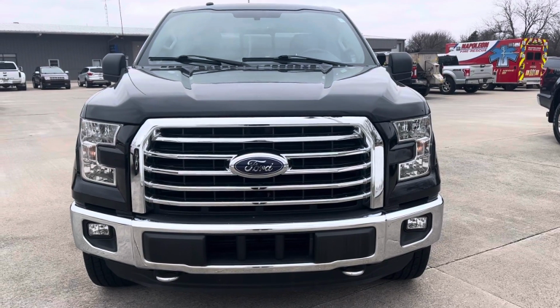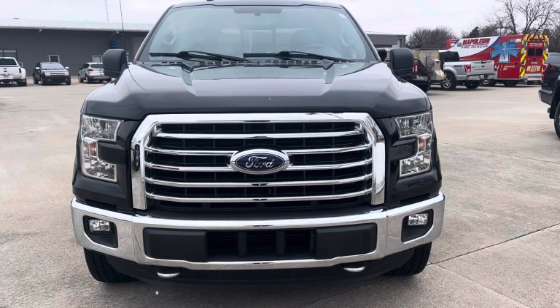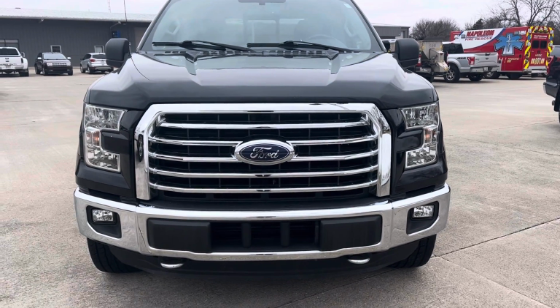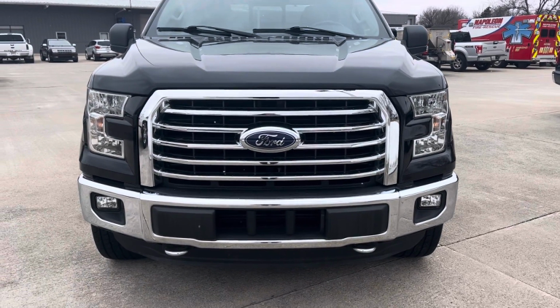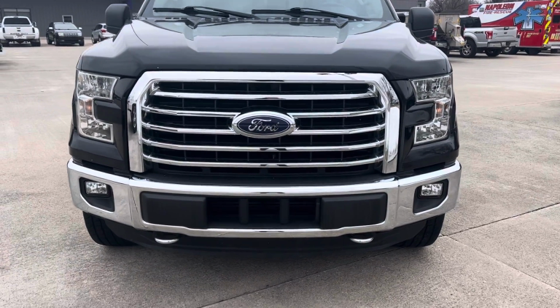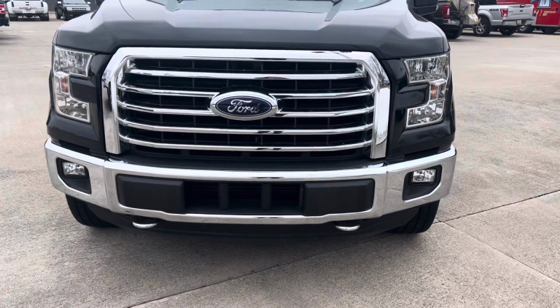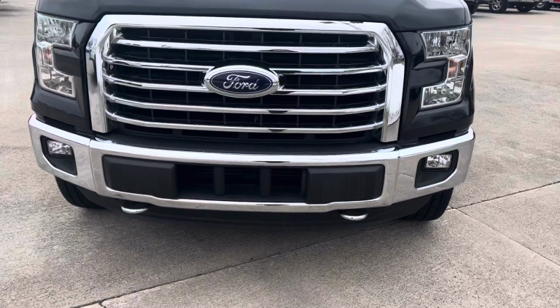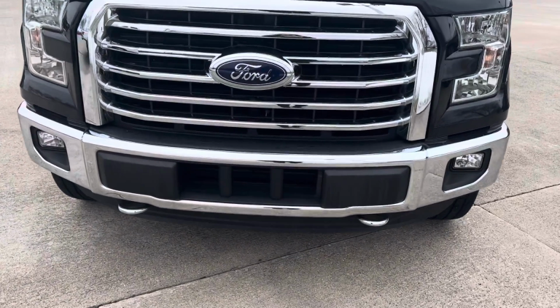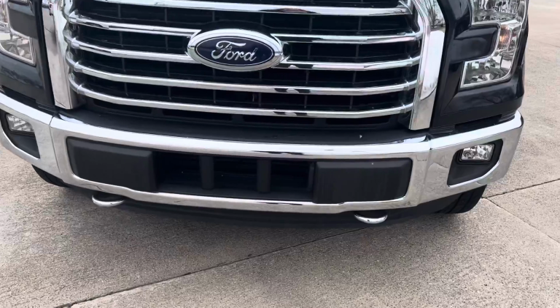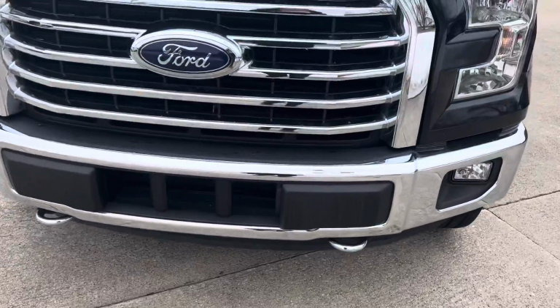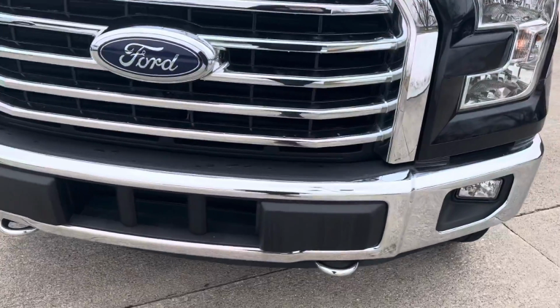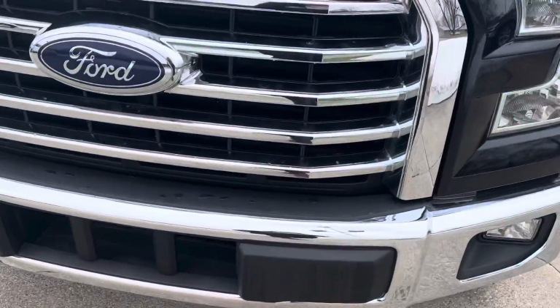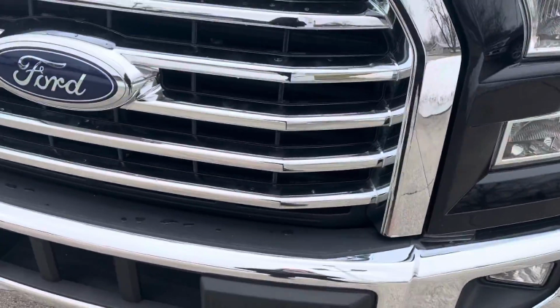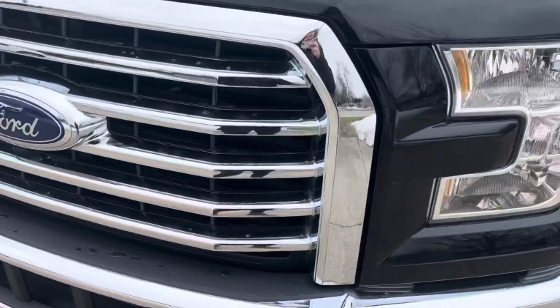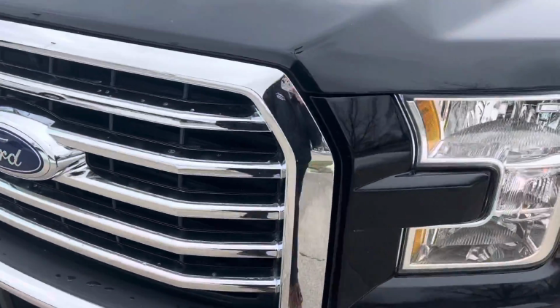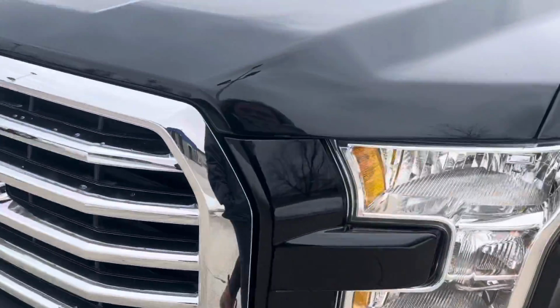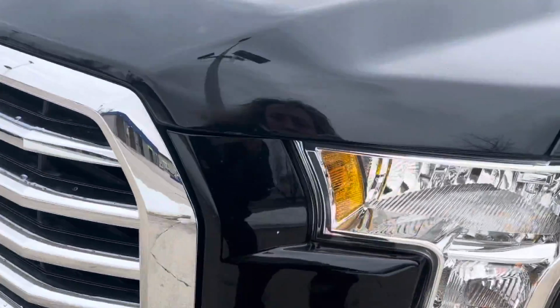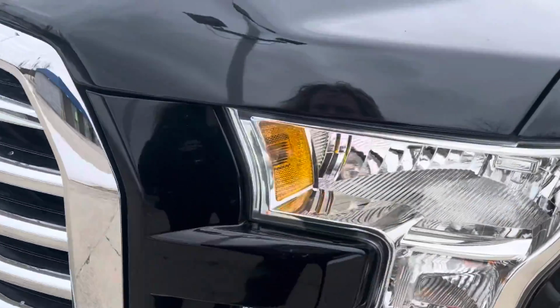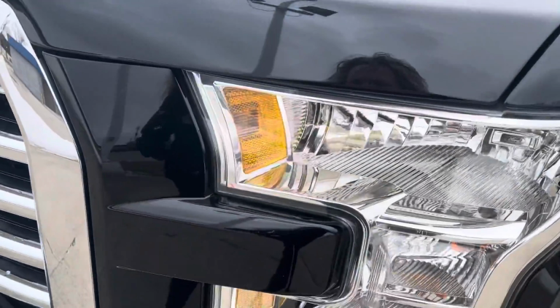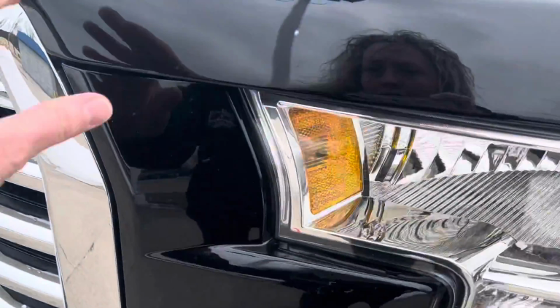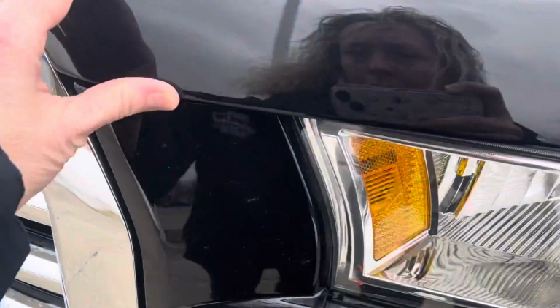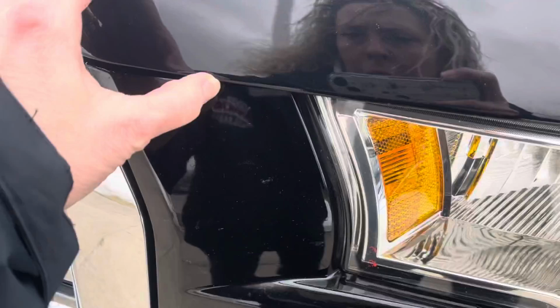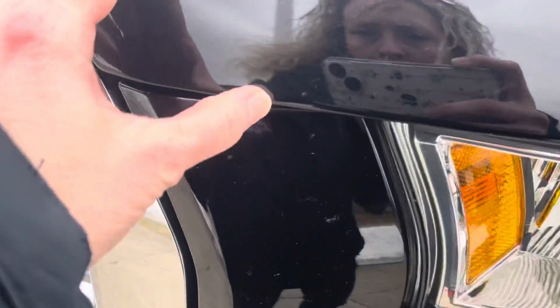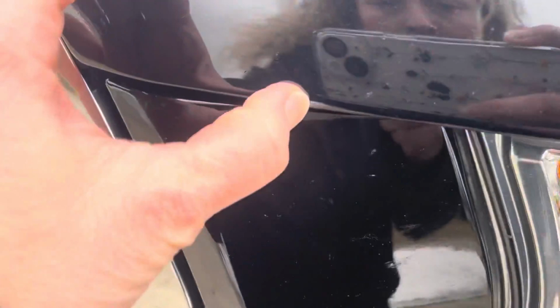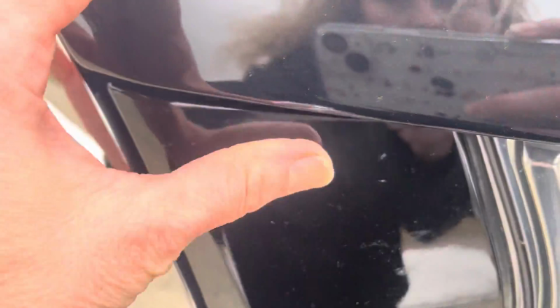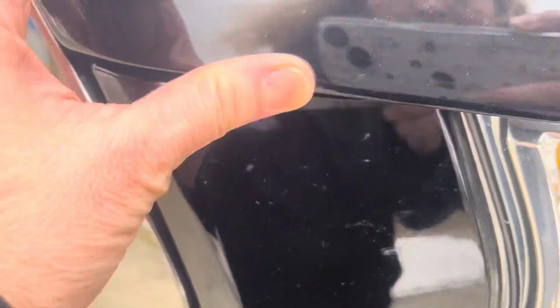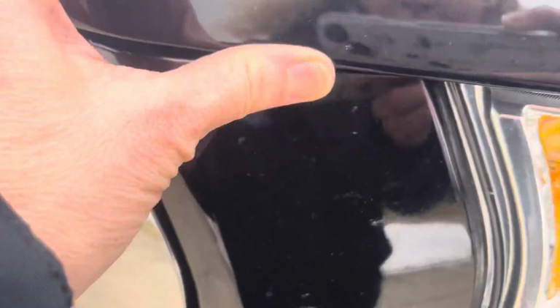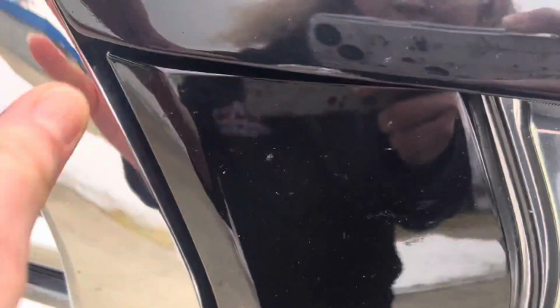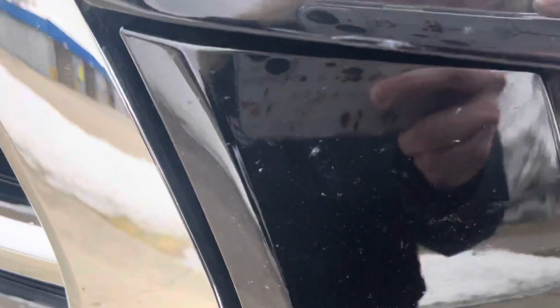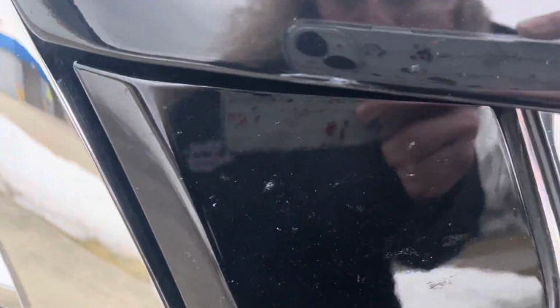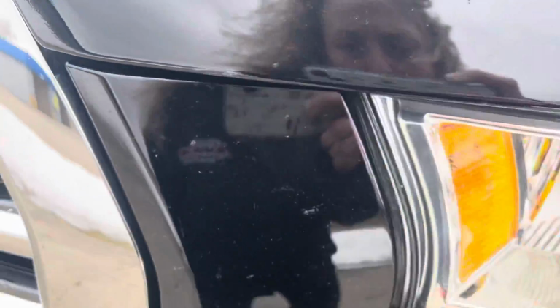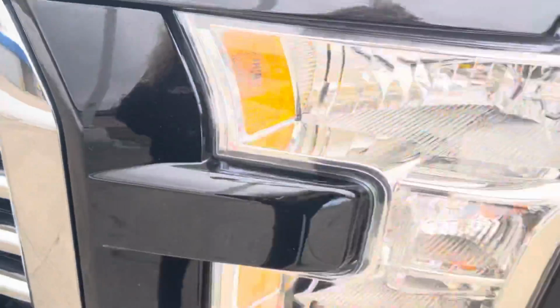This is the 2016 F-150. I'll try to point out anything I see on it. Looks like the front end is in really nice shape. There might be a little bit of a scratch down there, but that might be able to be buffed out.